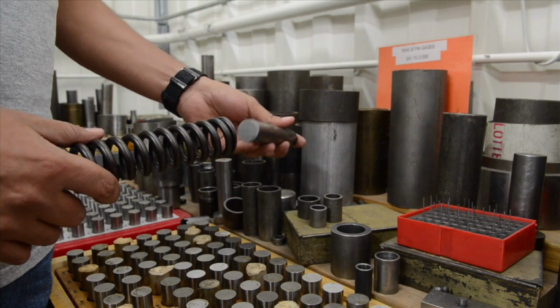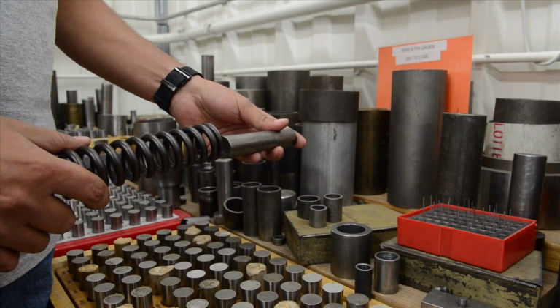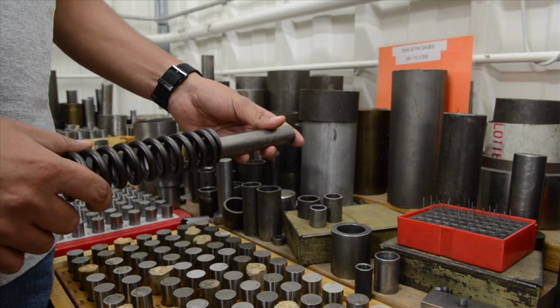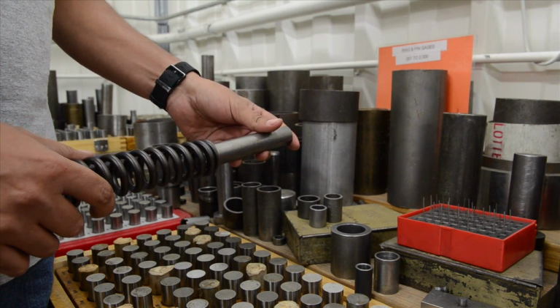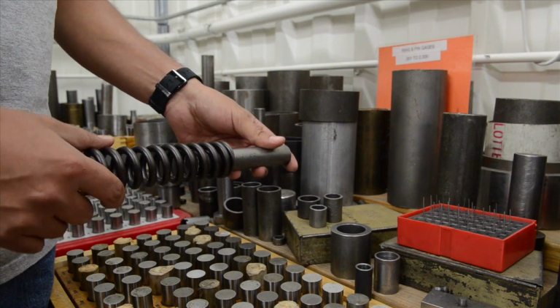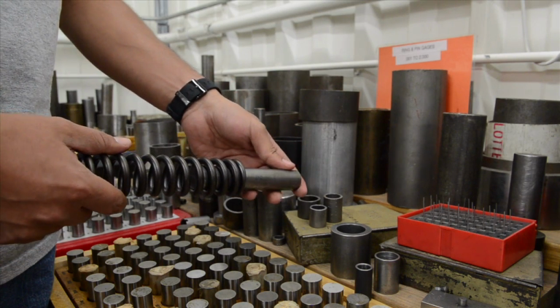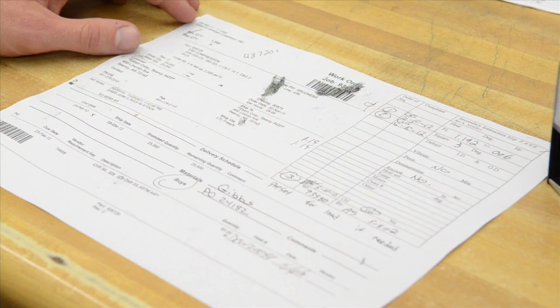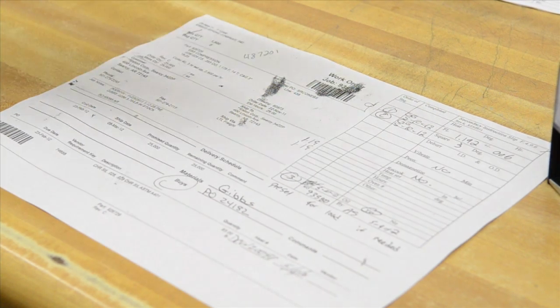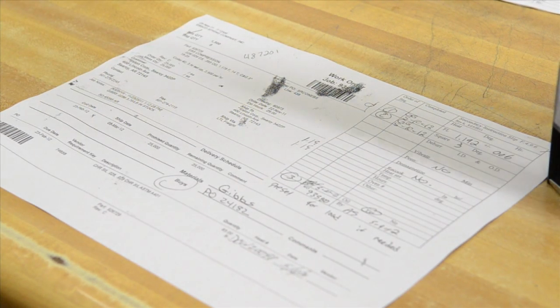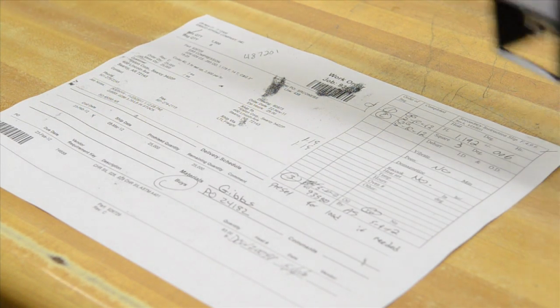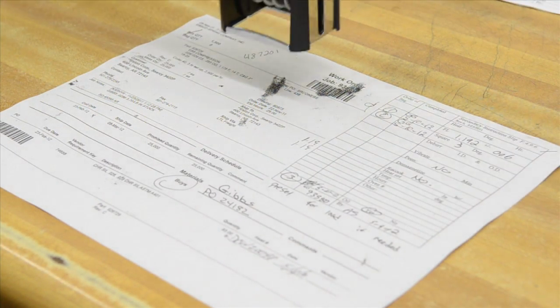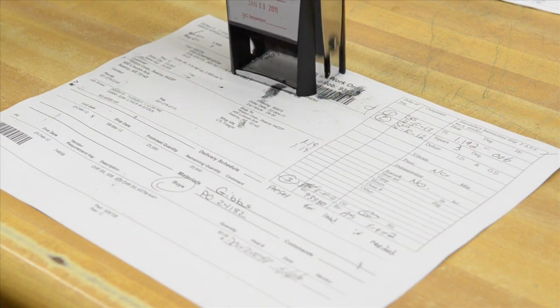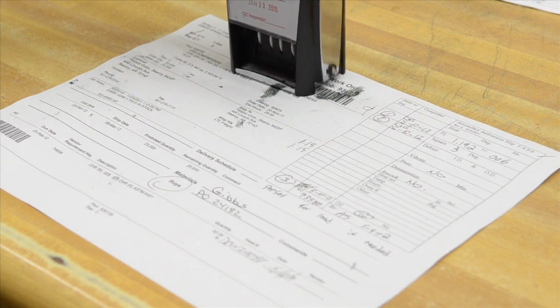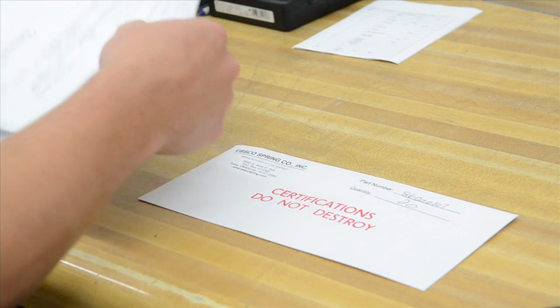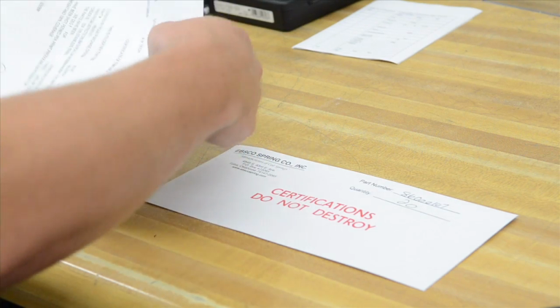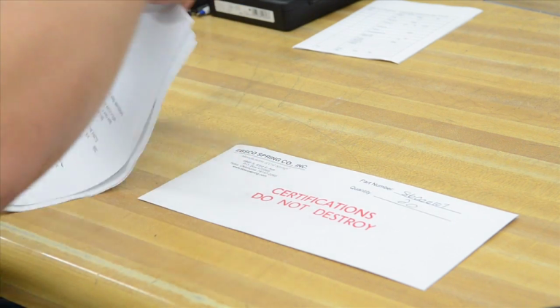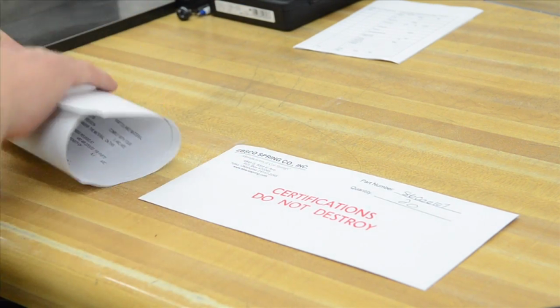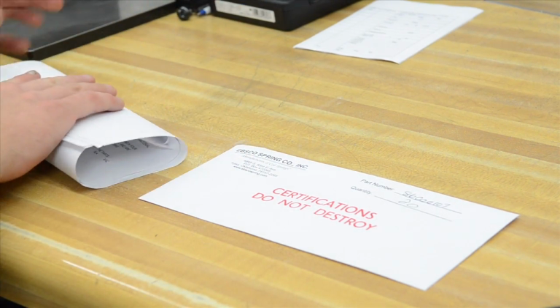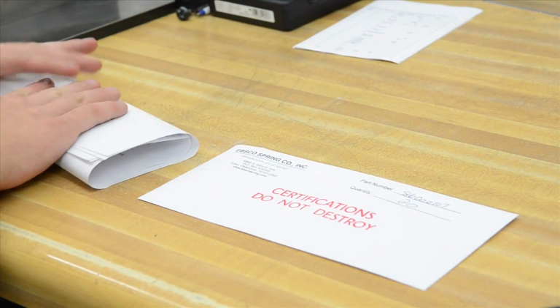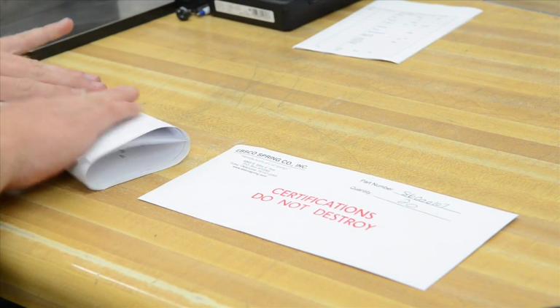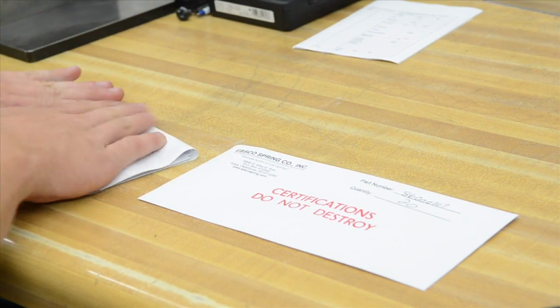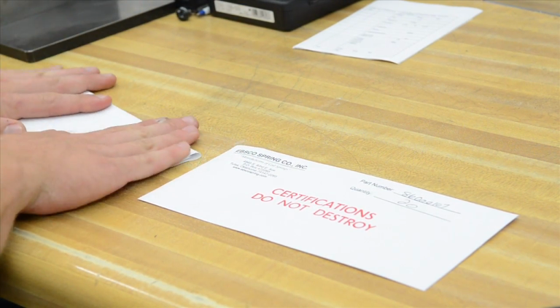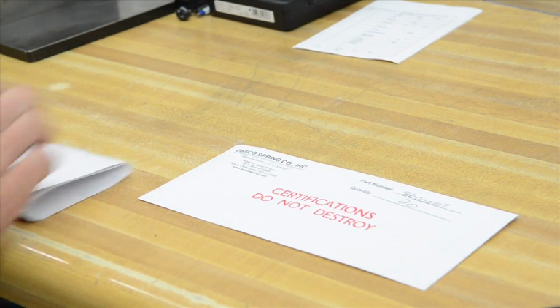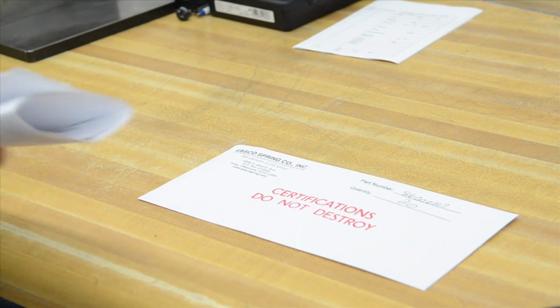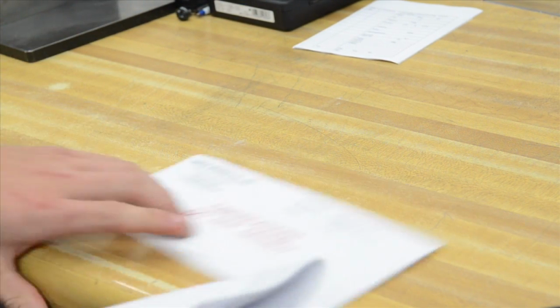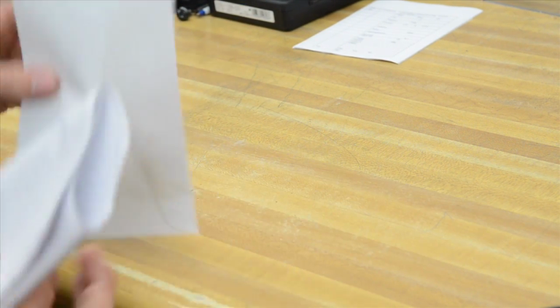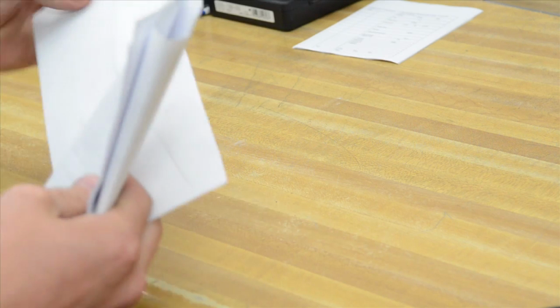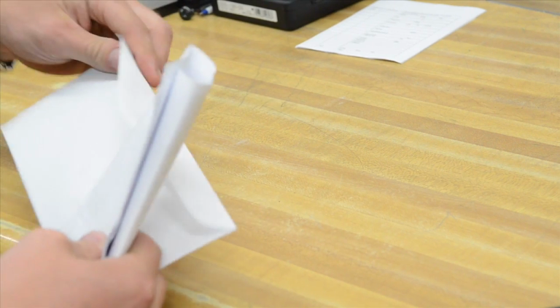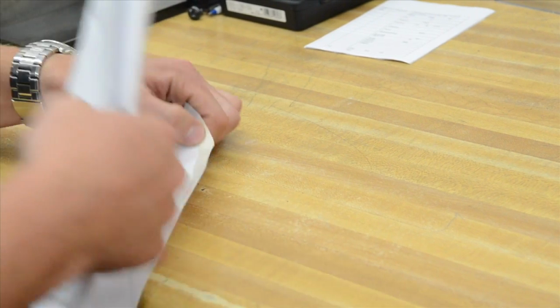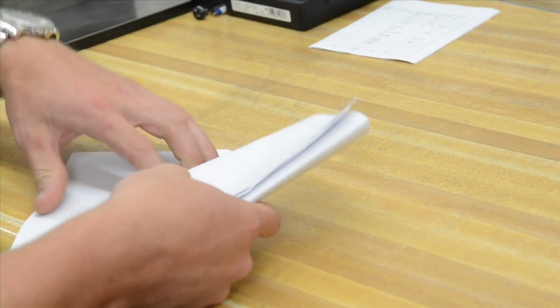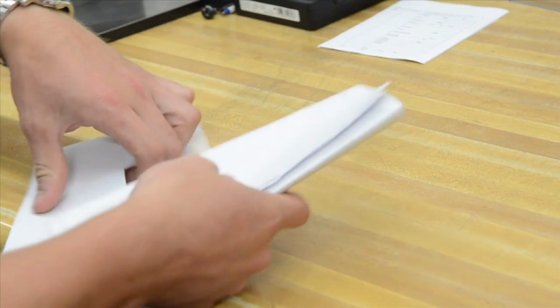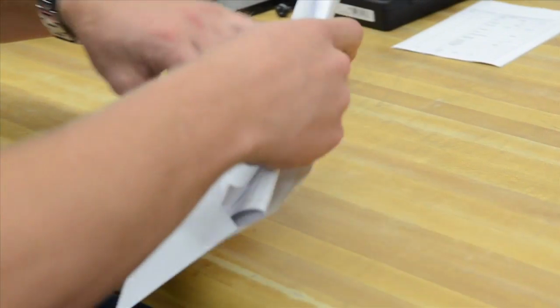After the springs have been checked, test reports are then printed and filed for any future reference. If certifications are required by the customer, copies are made to ship along with the parts traceable to that run lot.